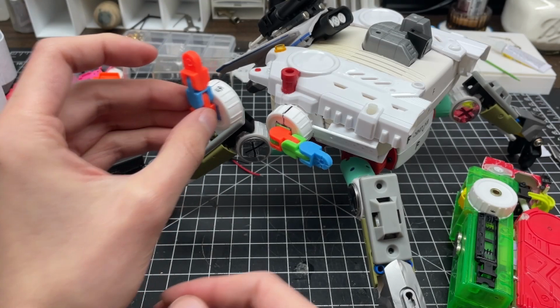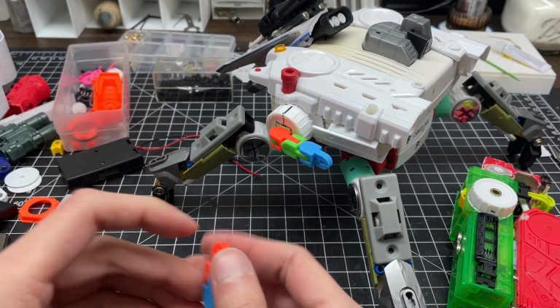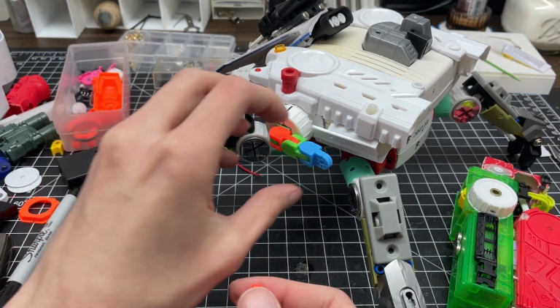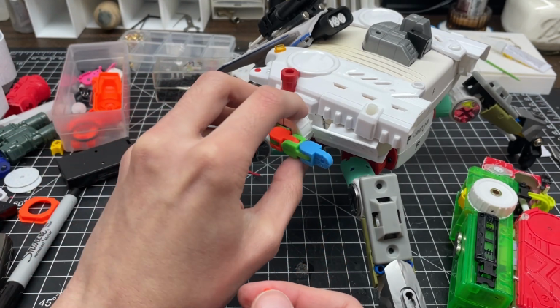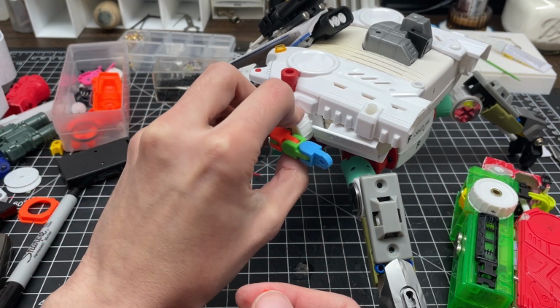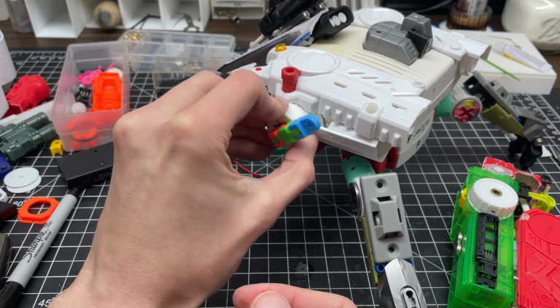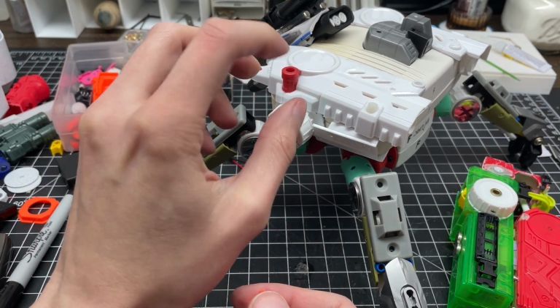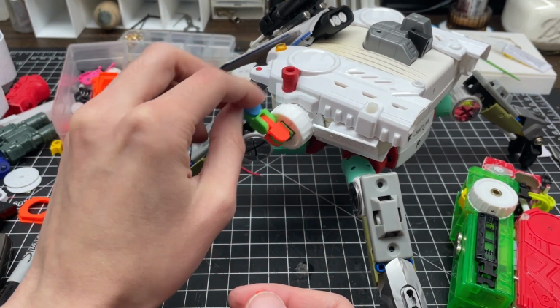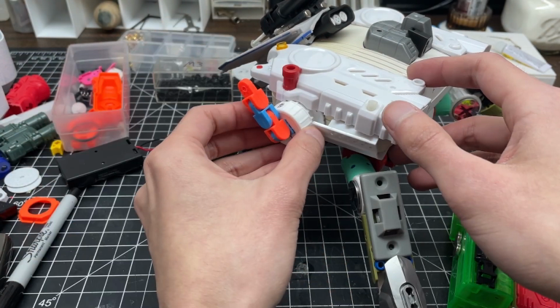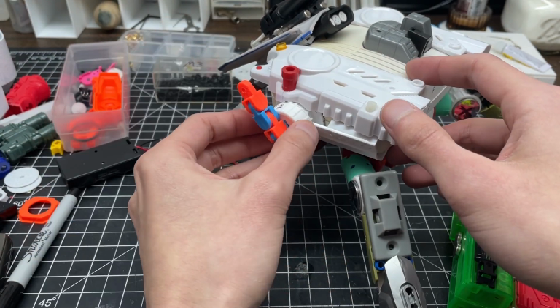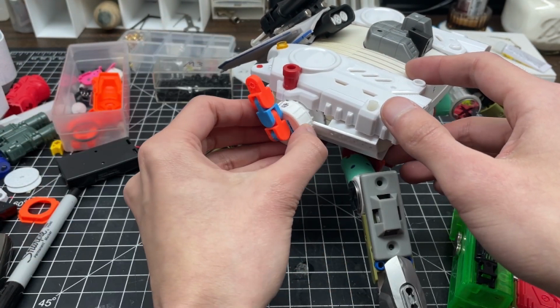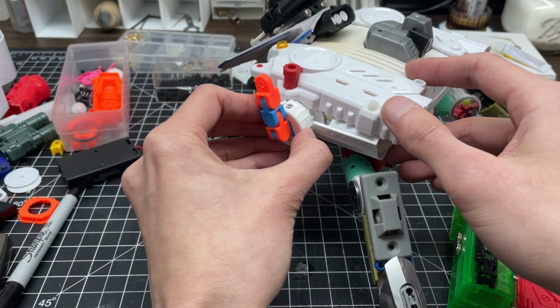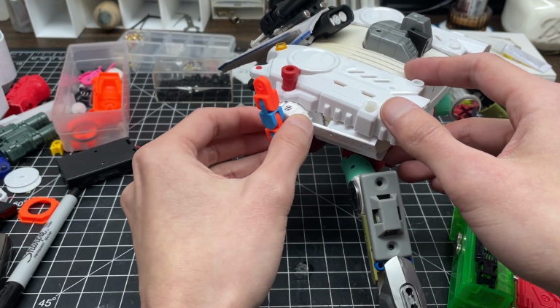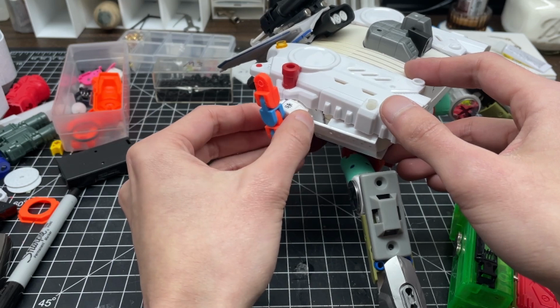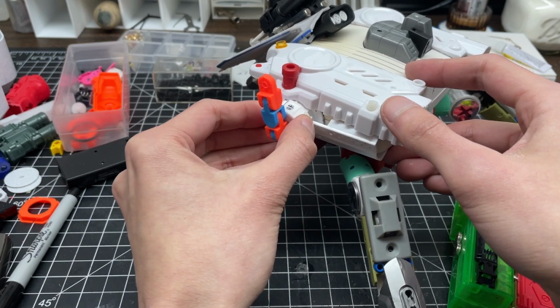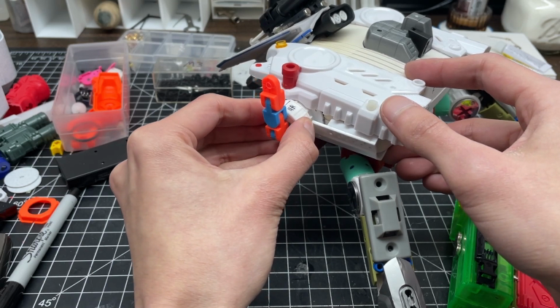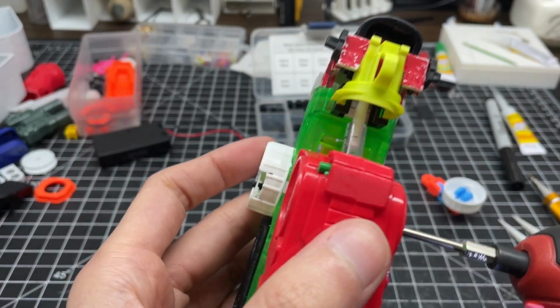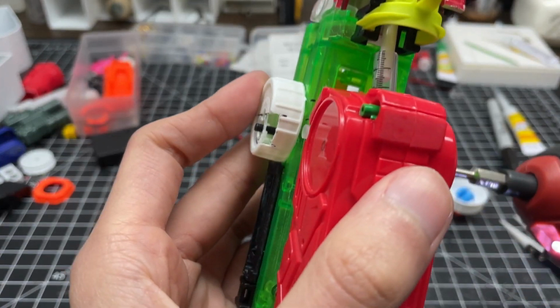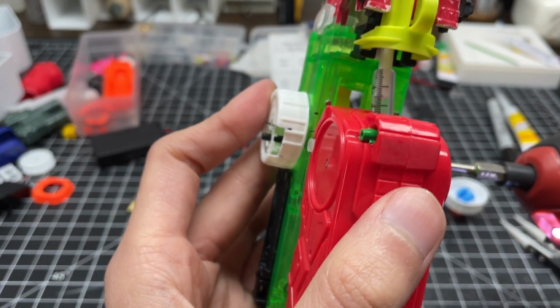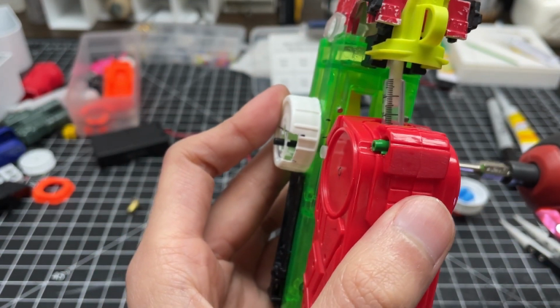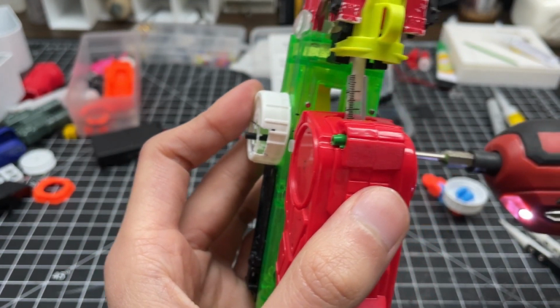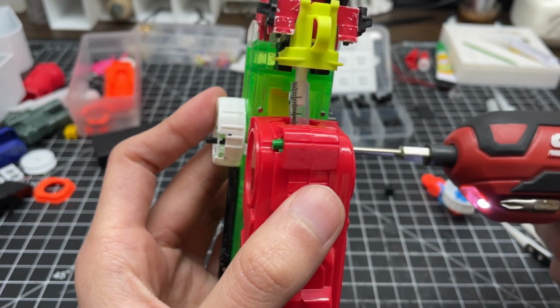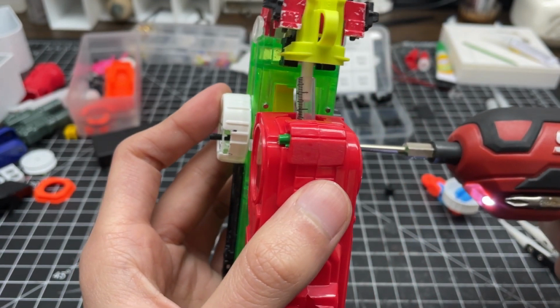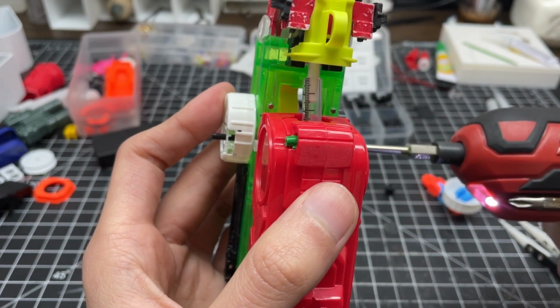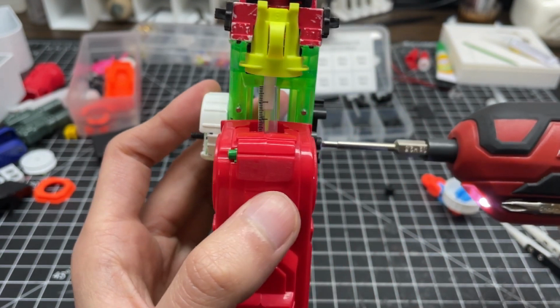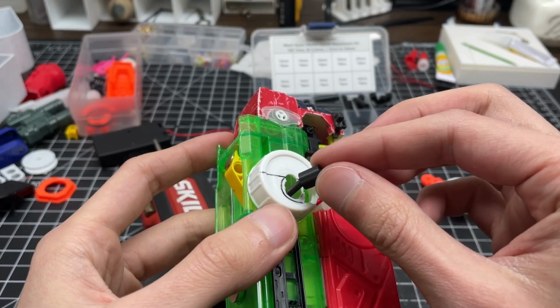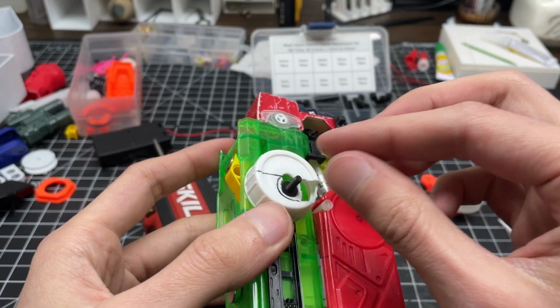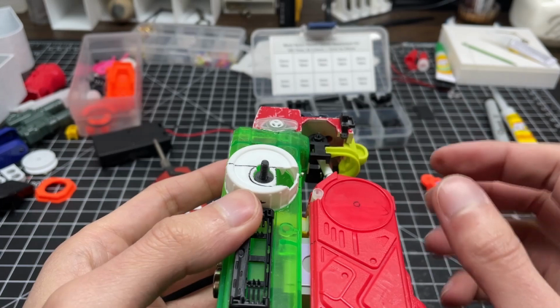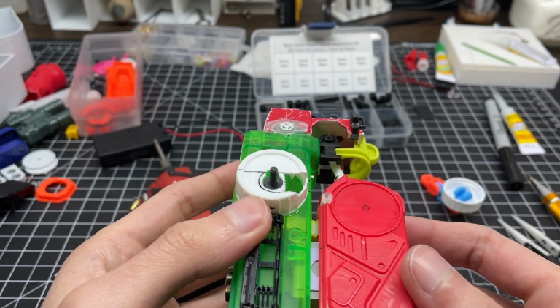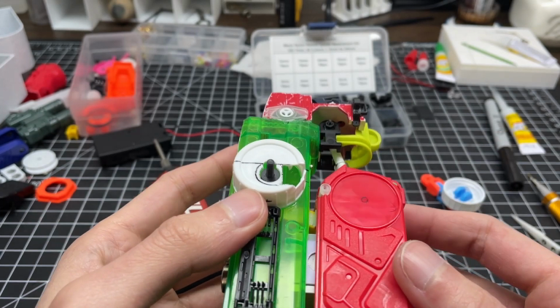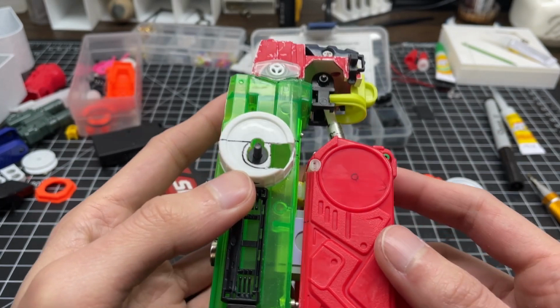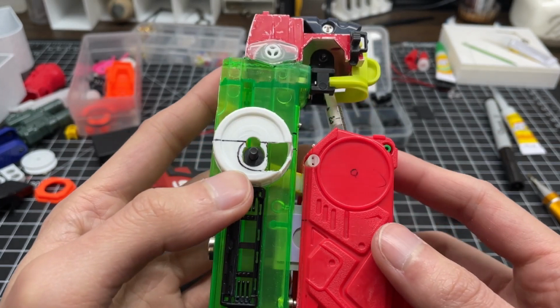Previously we made placeholder mounts to help visualize where the main armaments would go. However, now that the laser cannon is assembled, new mounts are needed in a stronger orientation.